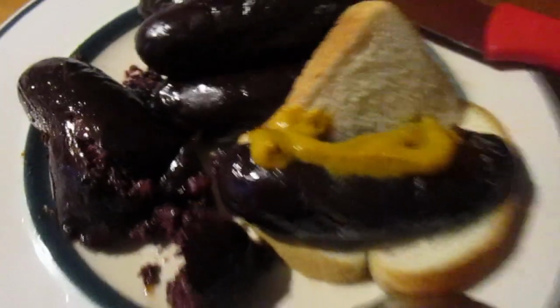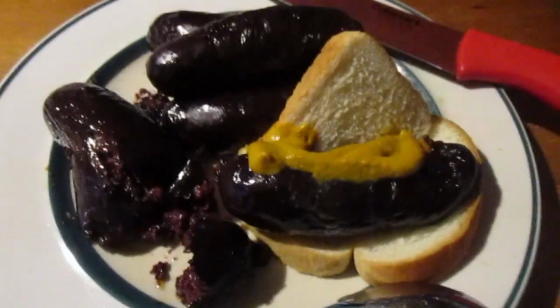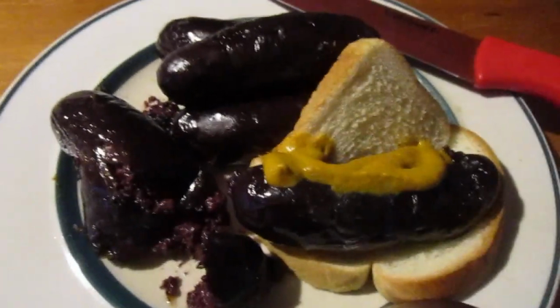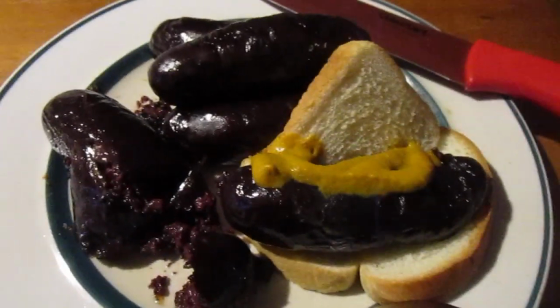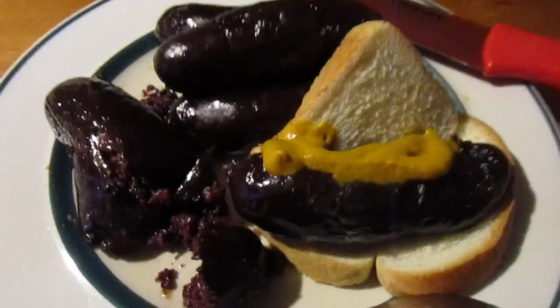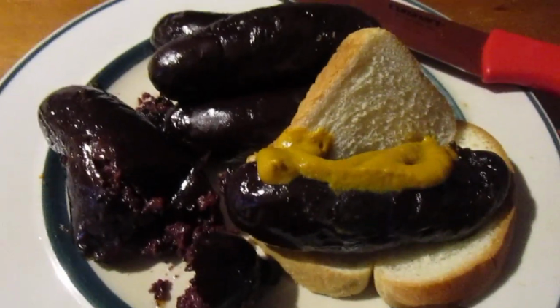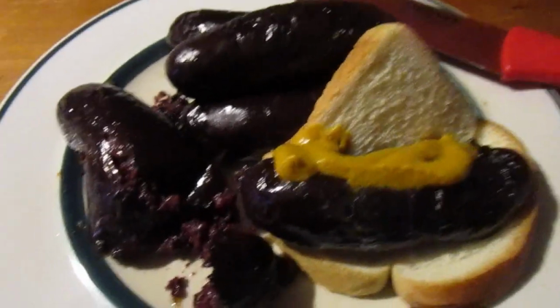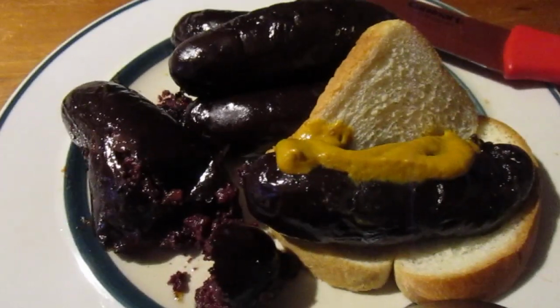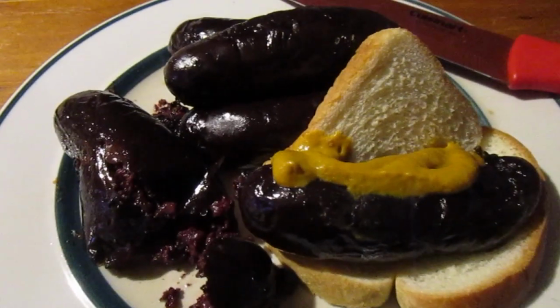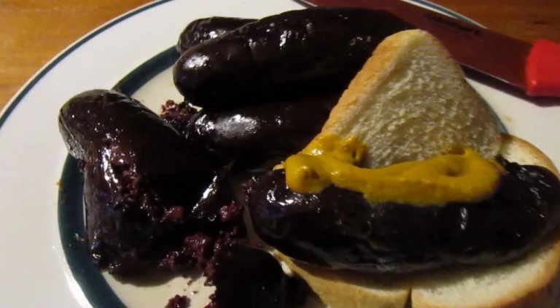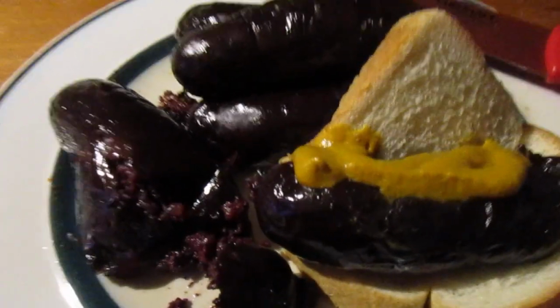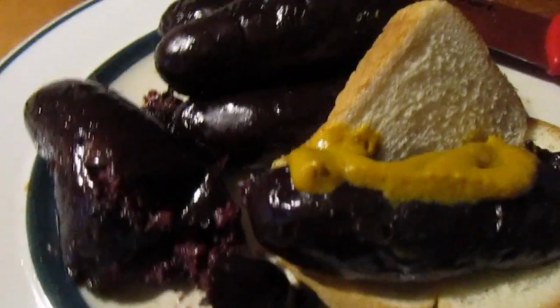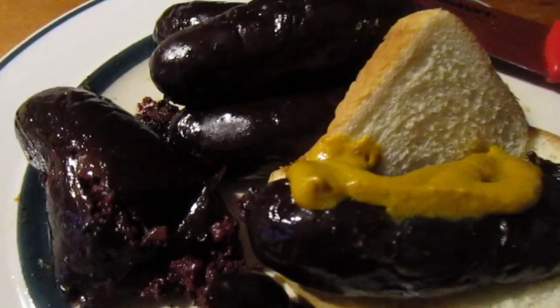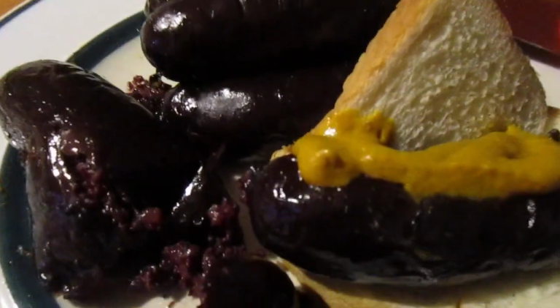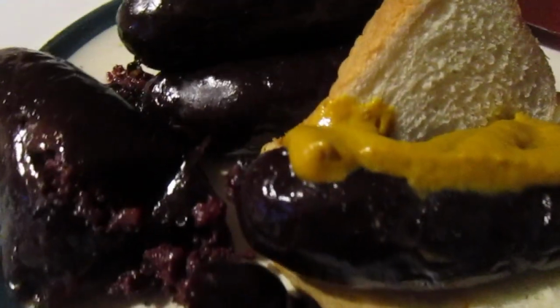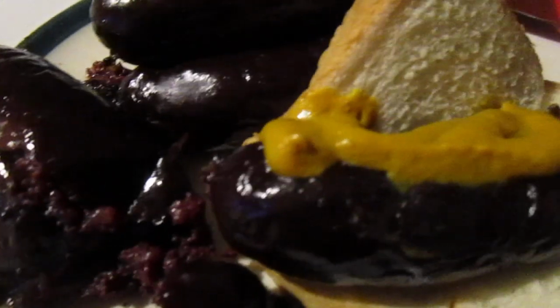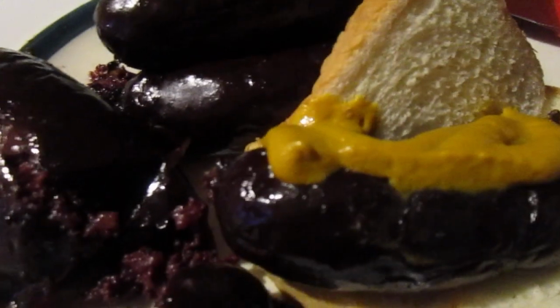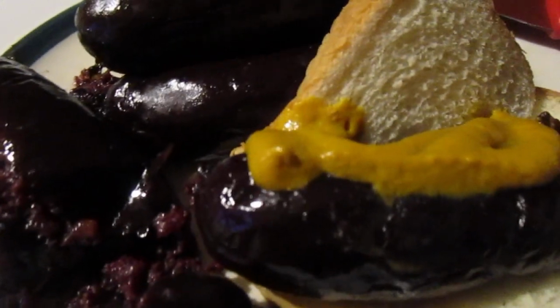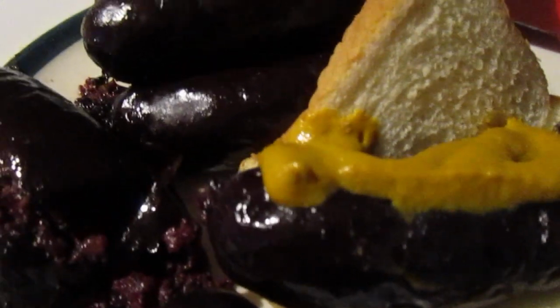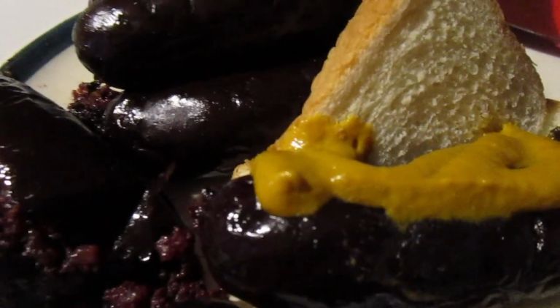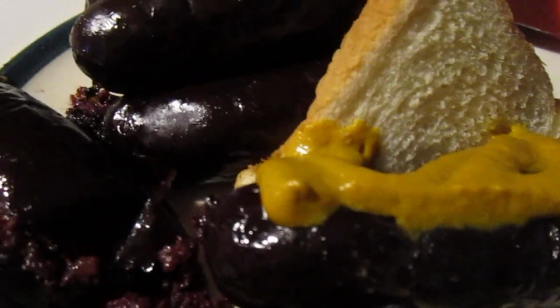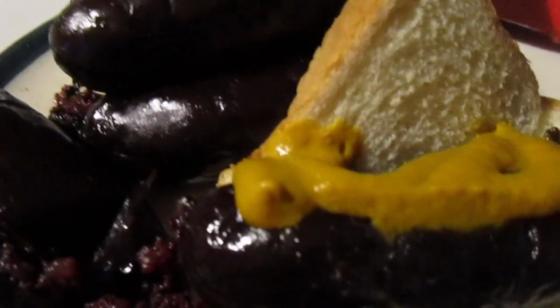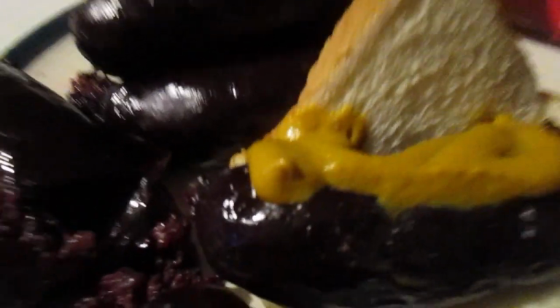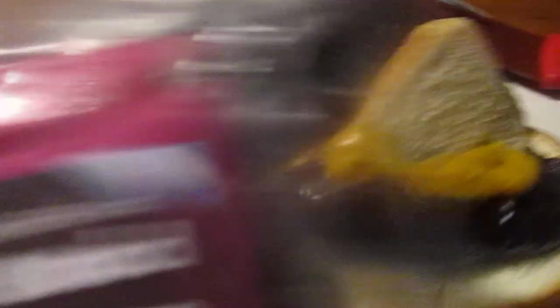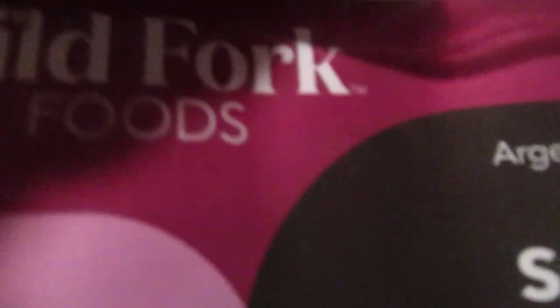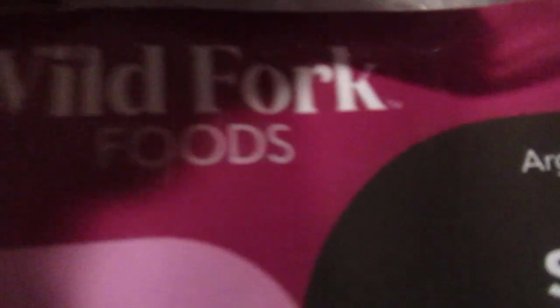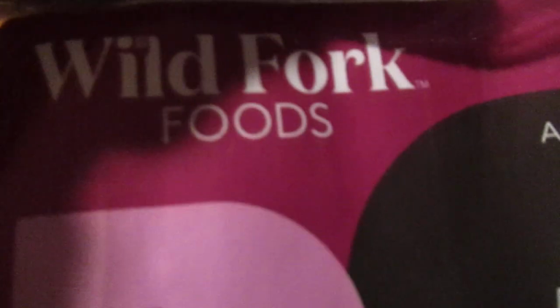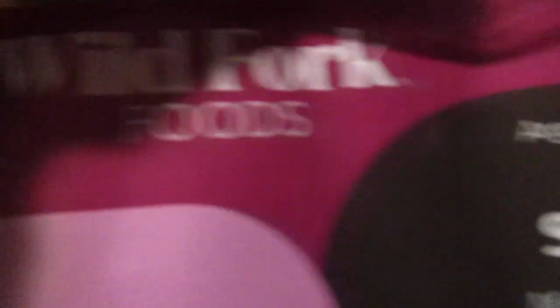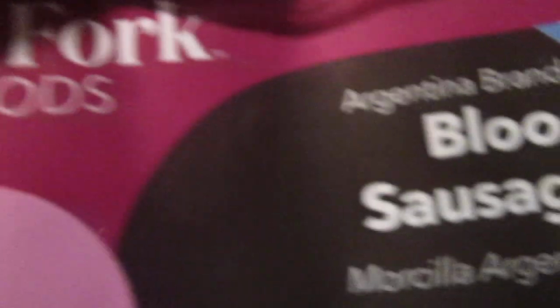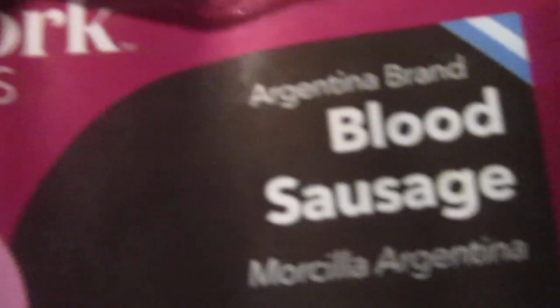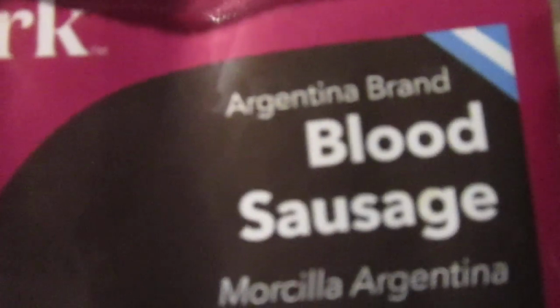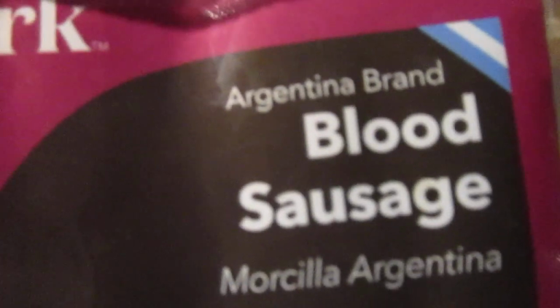Hey my legion, how you all doing today? I'm here to review blood sausage for the very first time. I got it at Wild Fork Foods — it's $4.98 for five of them.